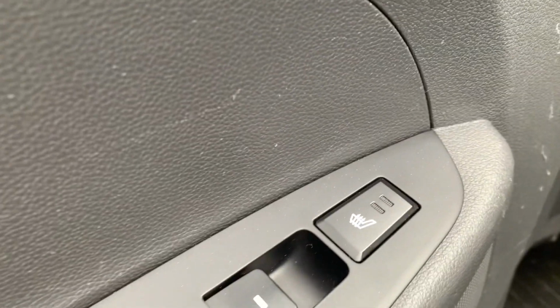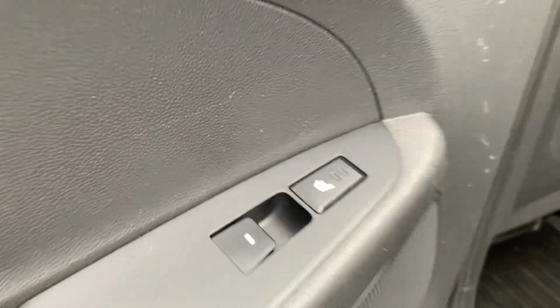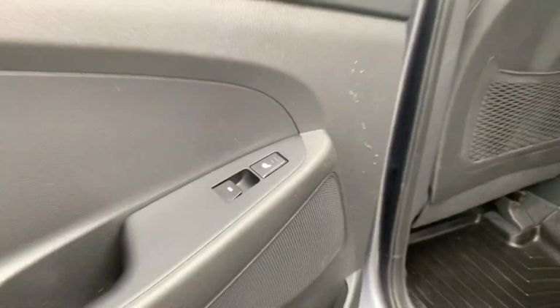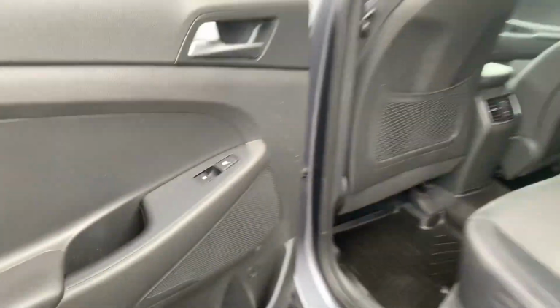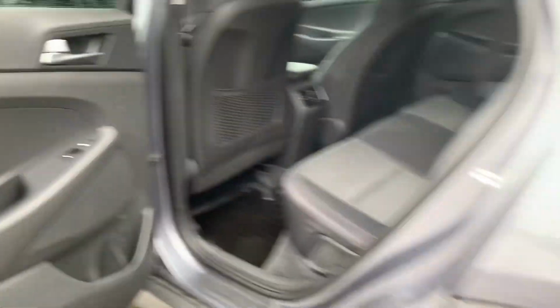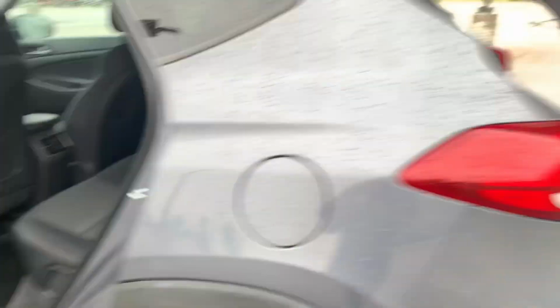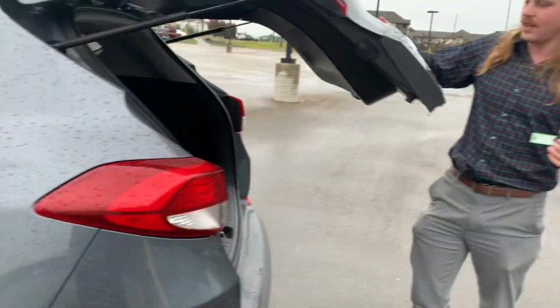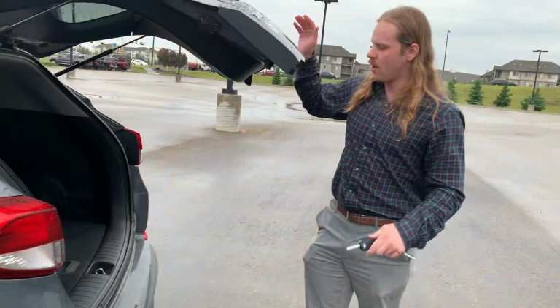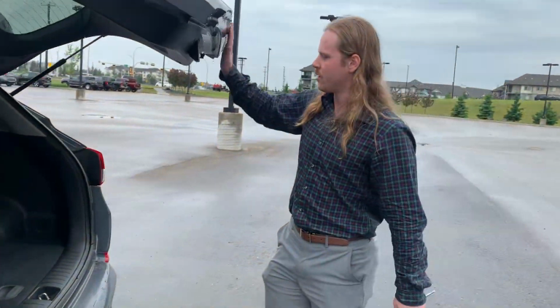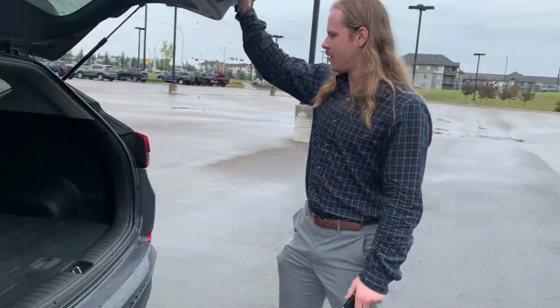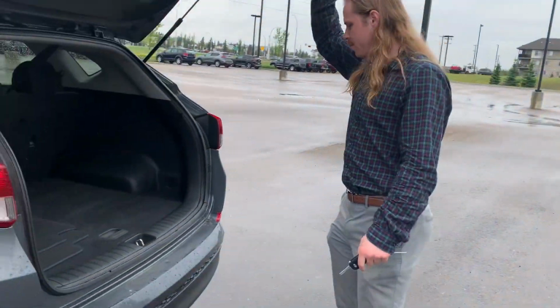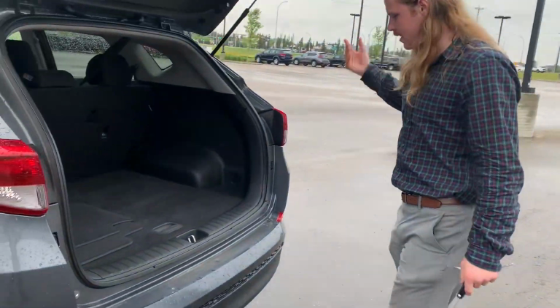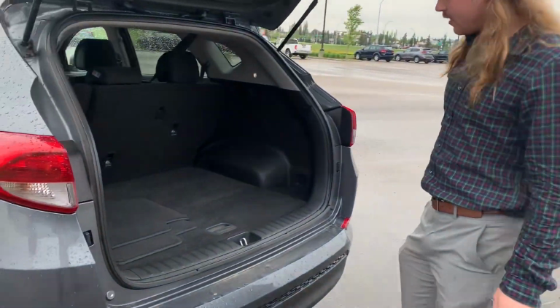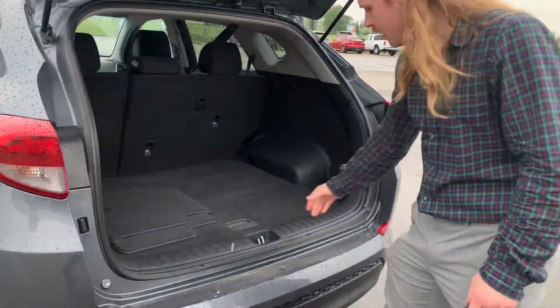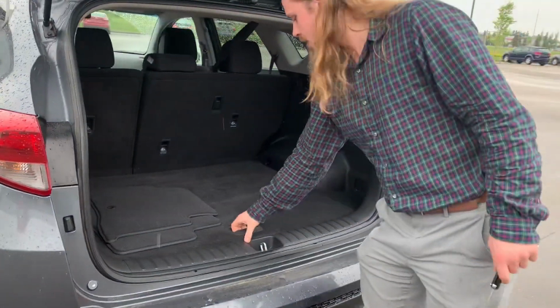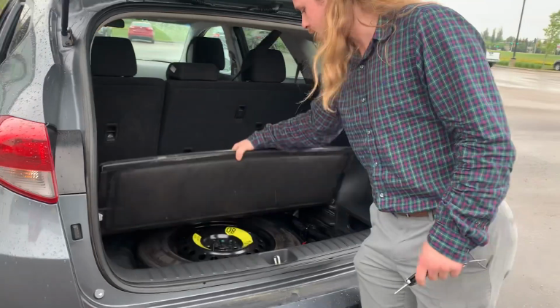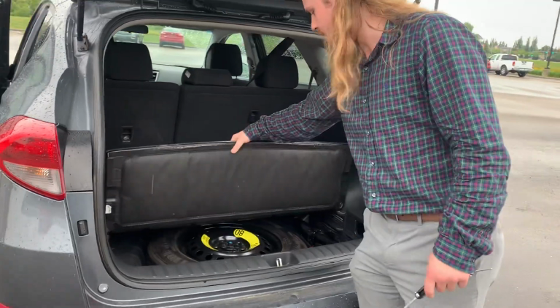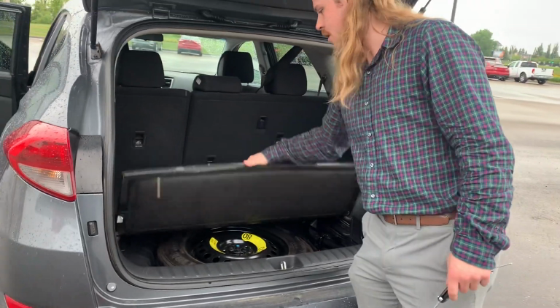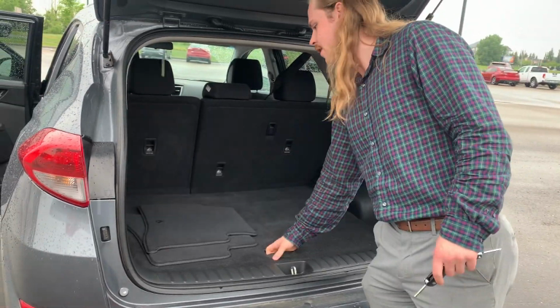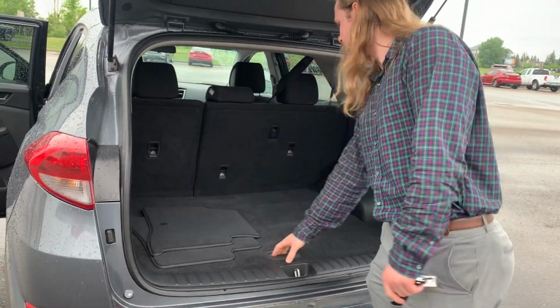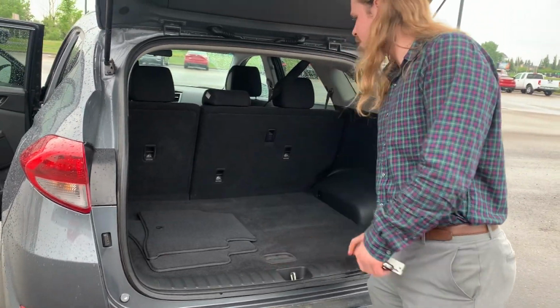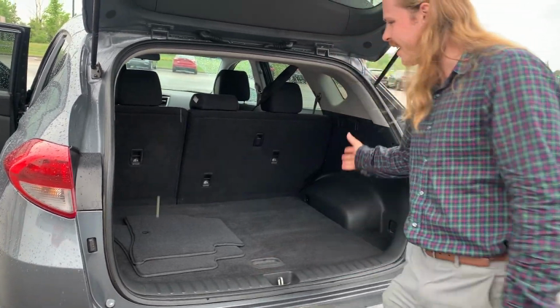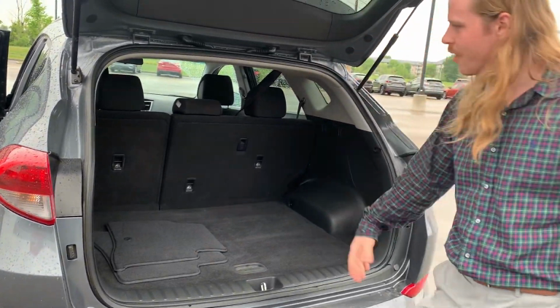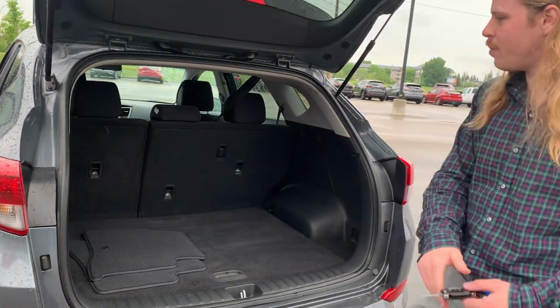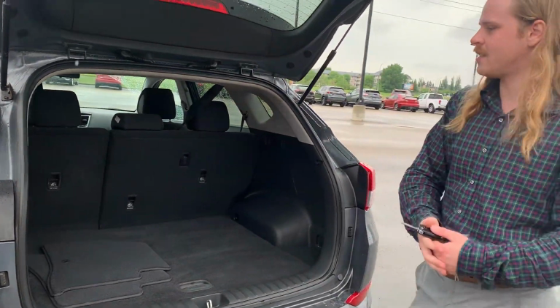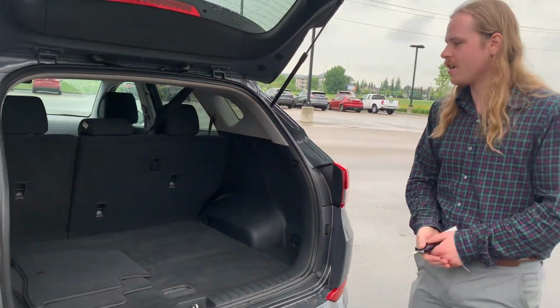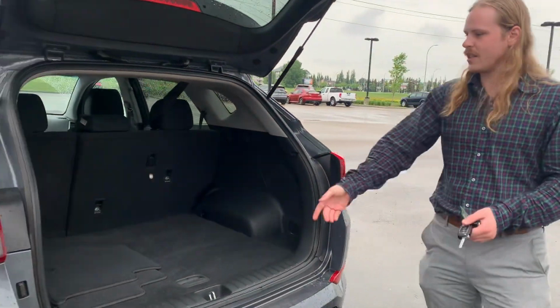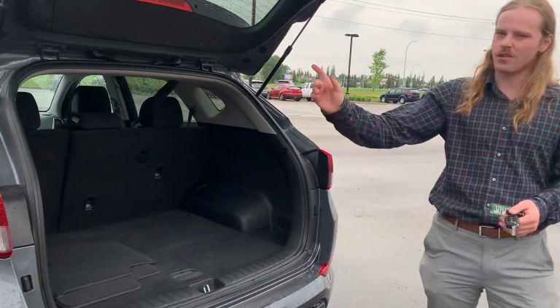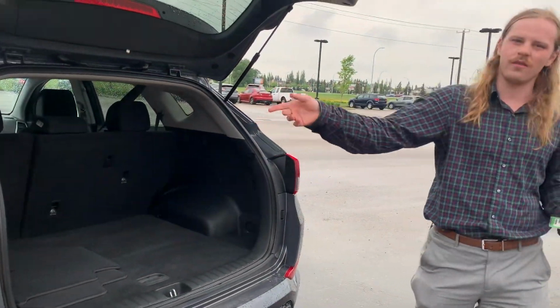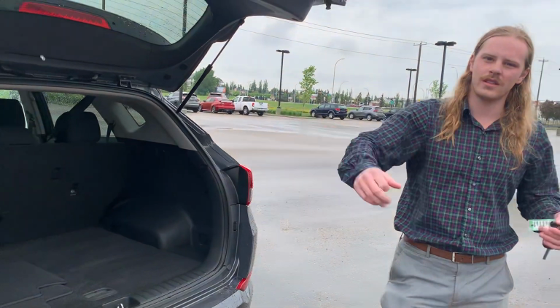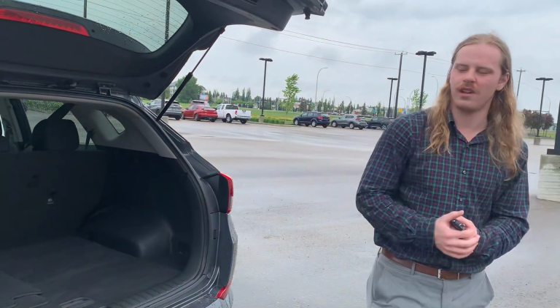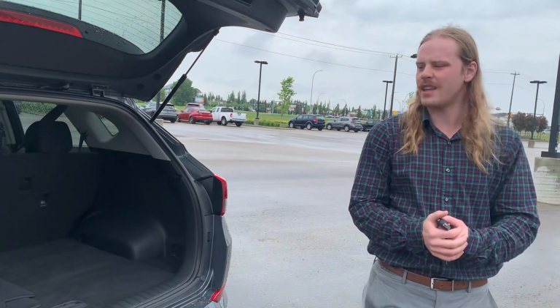You can open the tailgate right off the key fob or just lift it up nice and easy. Jack and spare tire down there. Plenty of cargo space. You've got your nice little 12 volt plug in there.